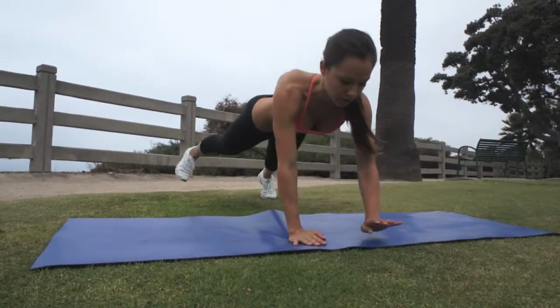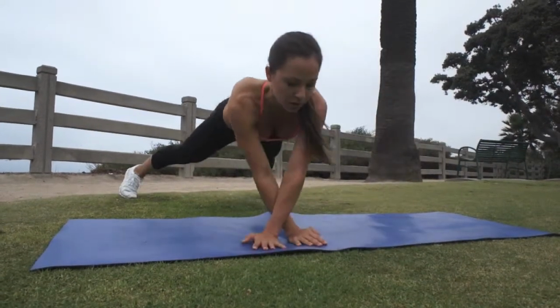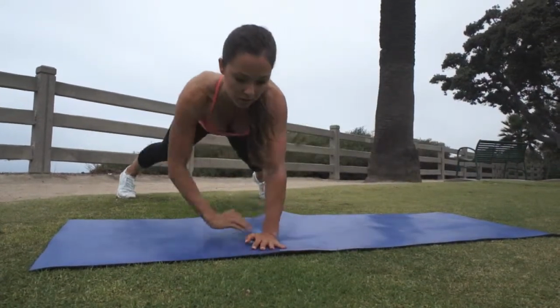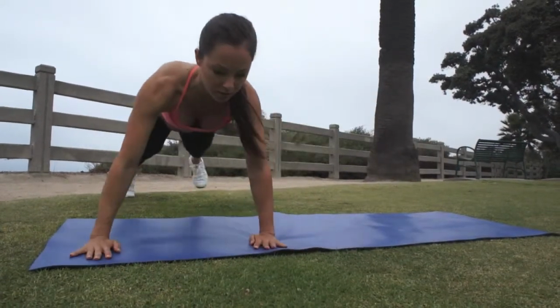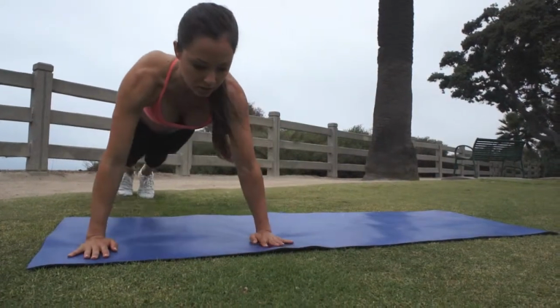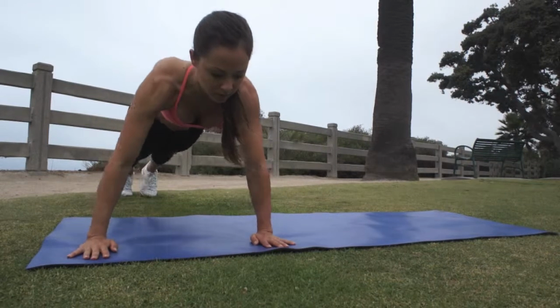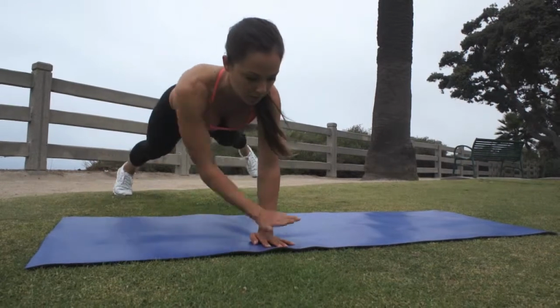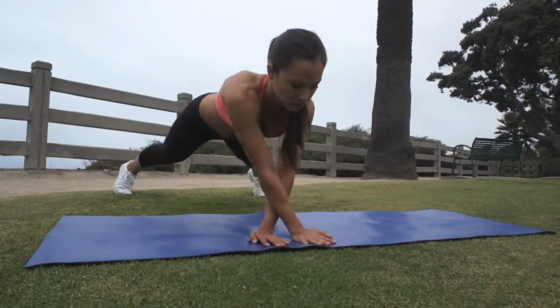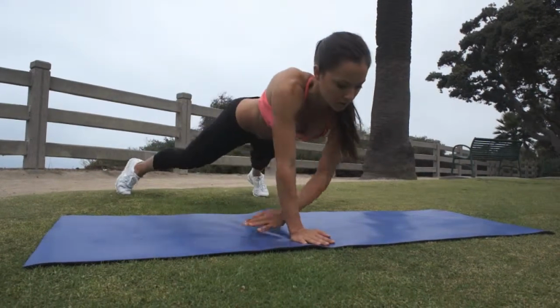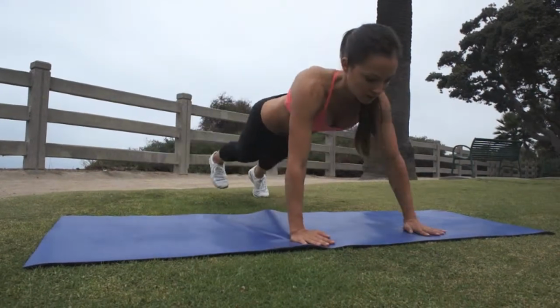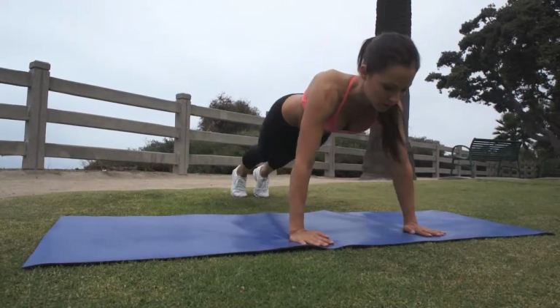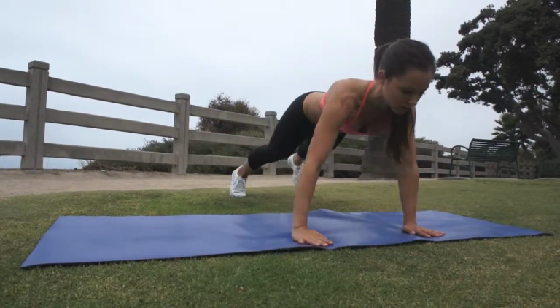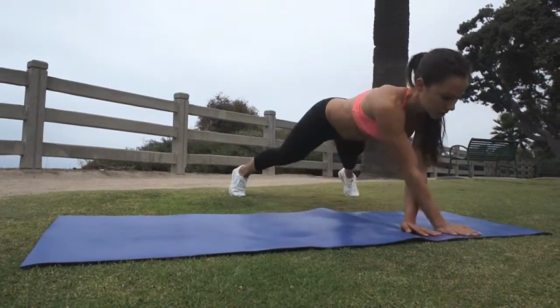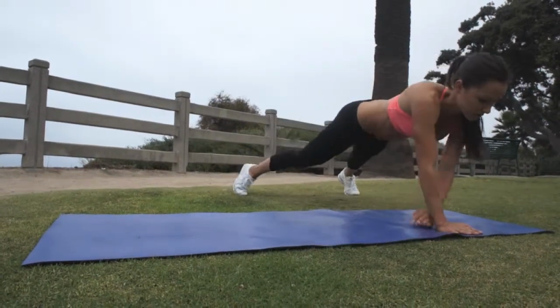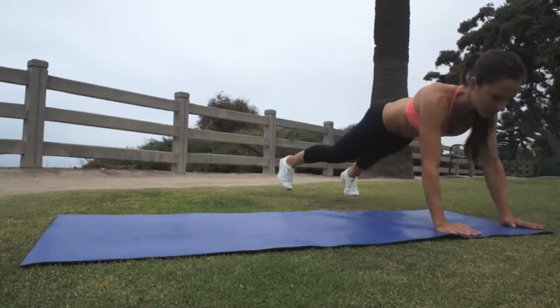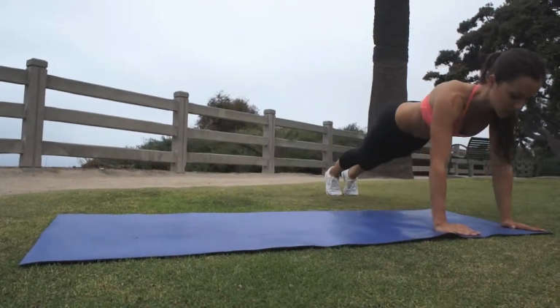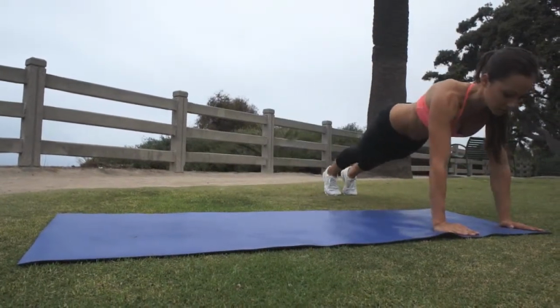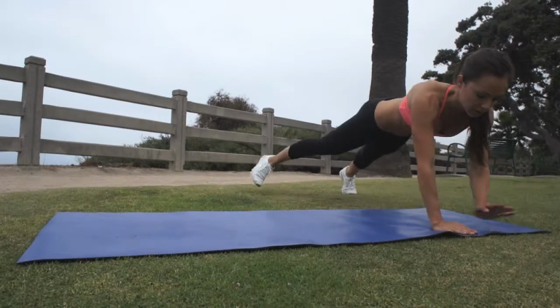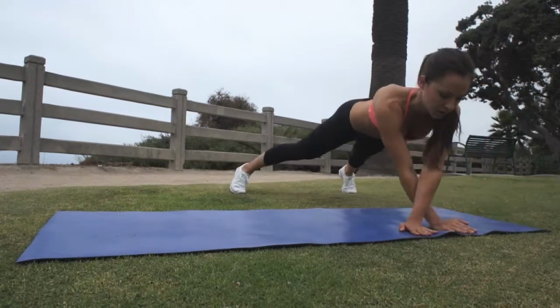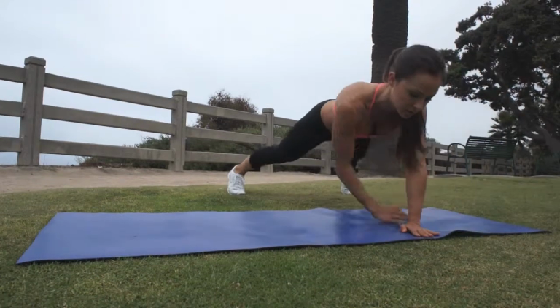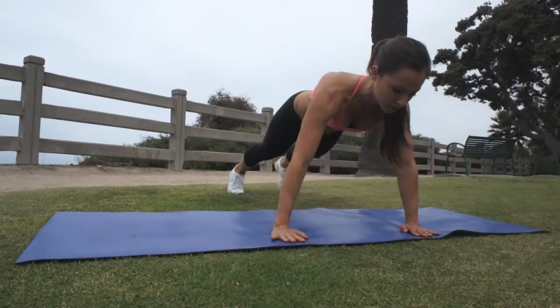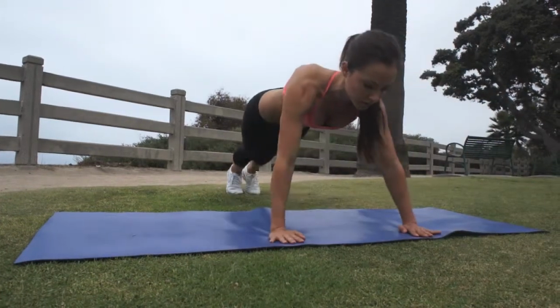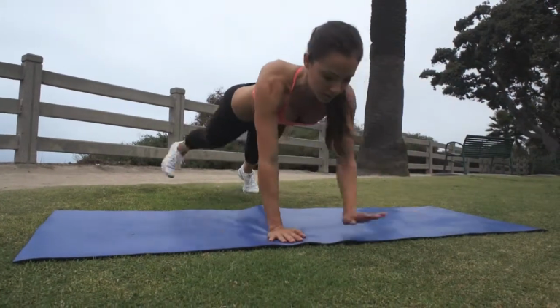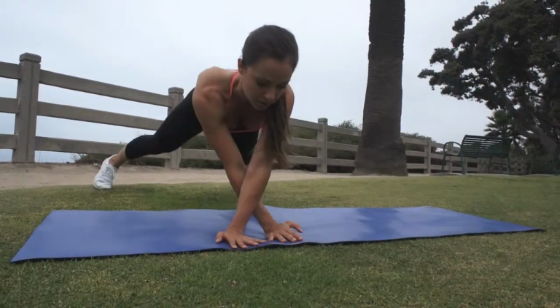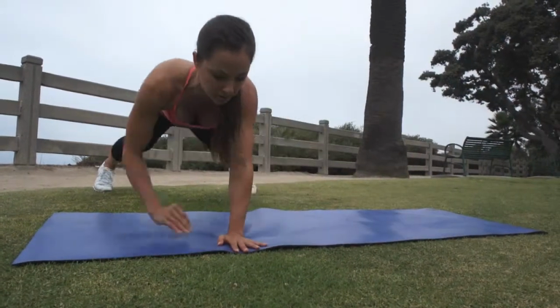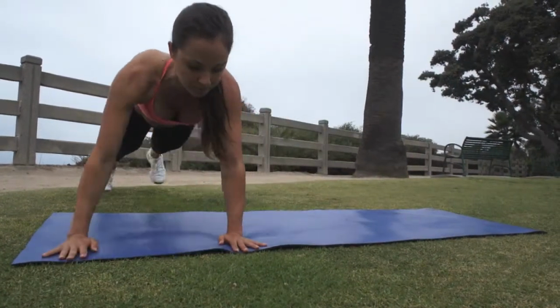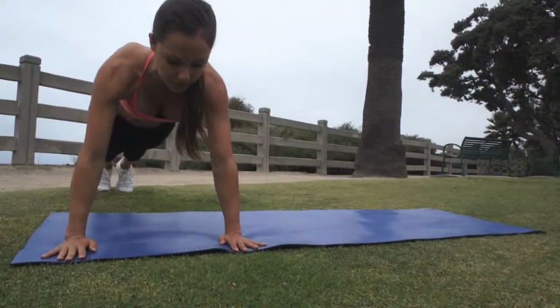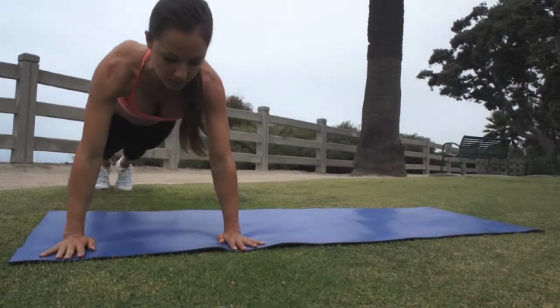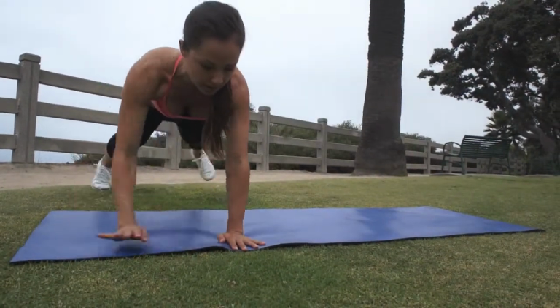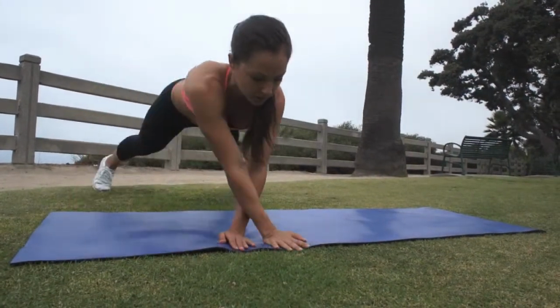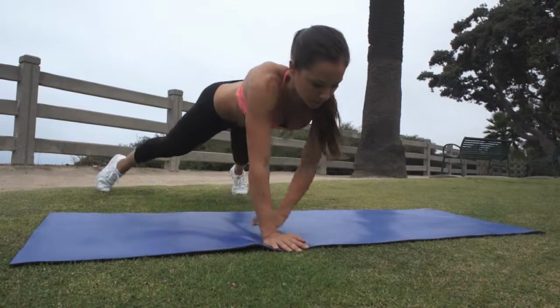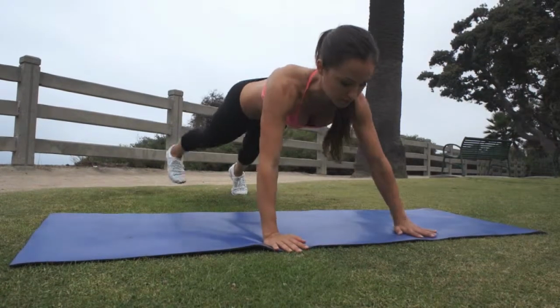Do this two times in one direction and then repeat going back the opposite direction, crossing your right hand over your left and stepping out with your left foot. The whole time, maintain your body in a straight line from head to heels, keeping the abs tight.